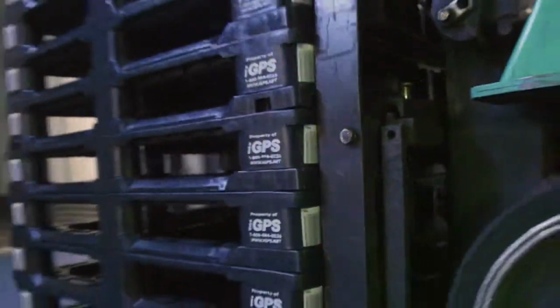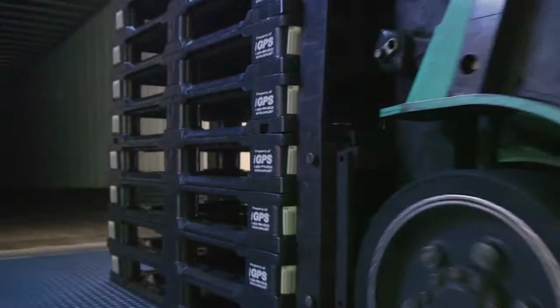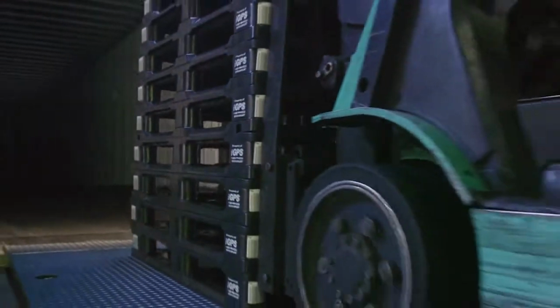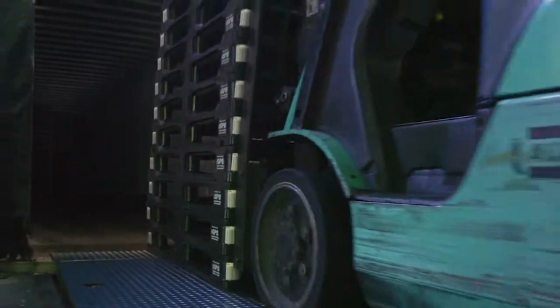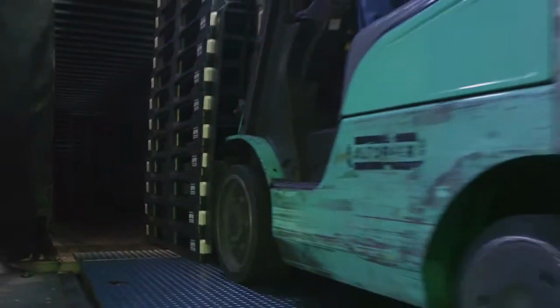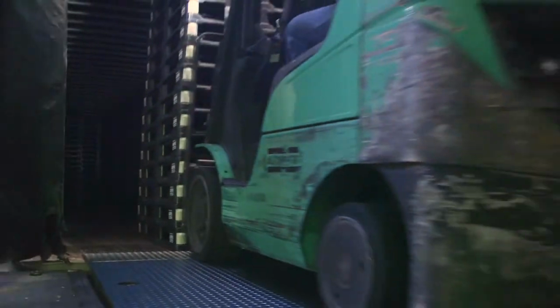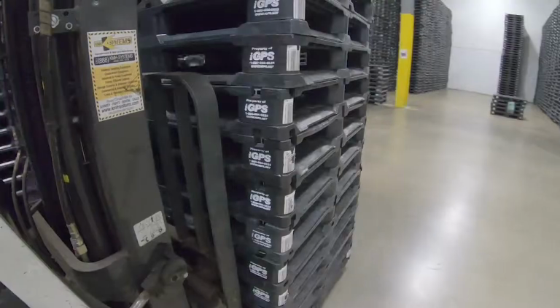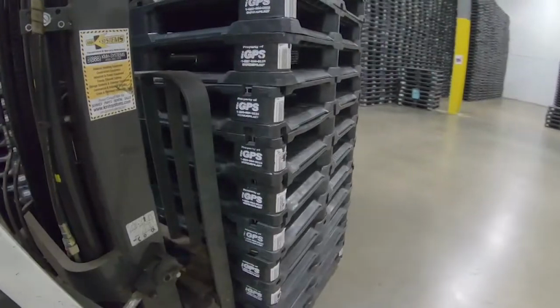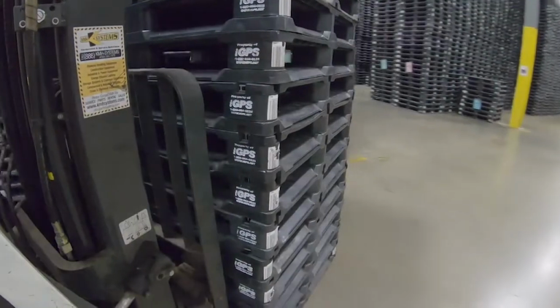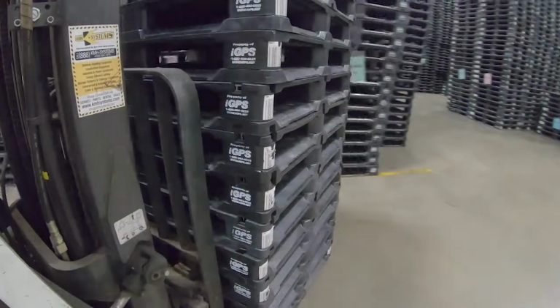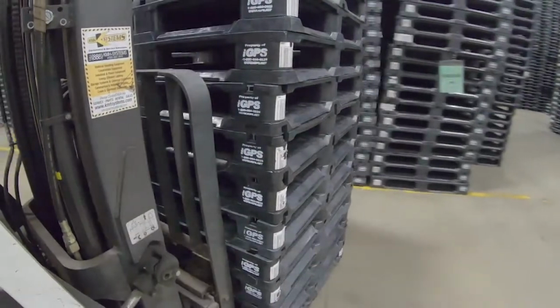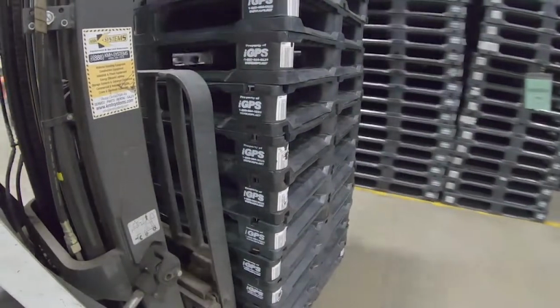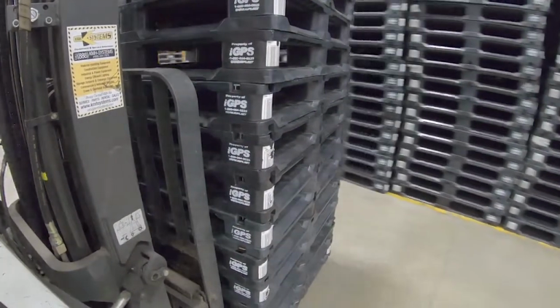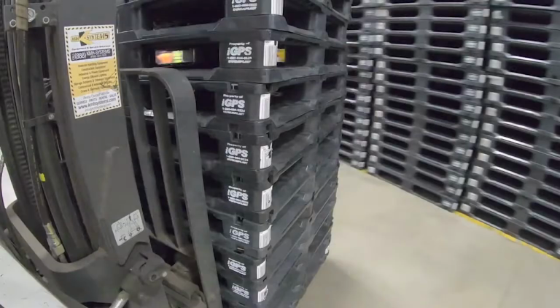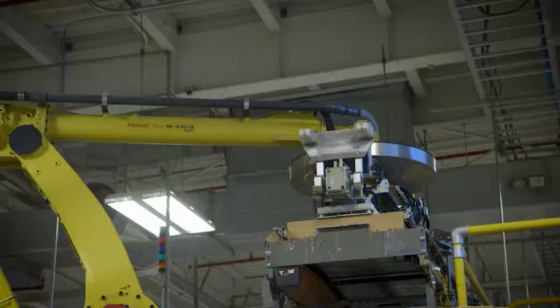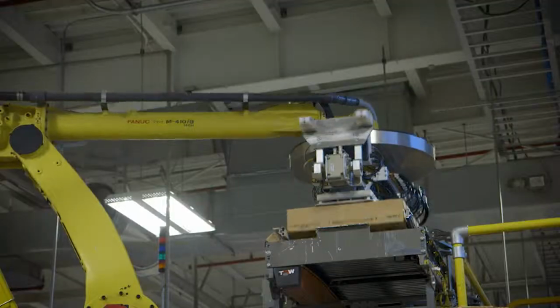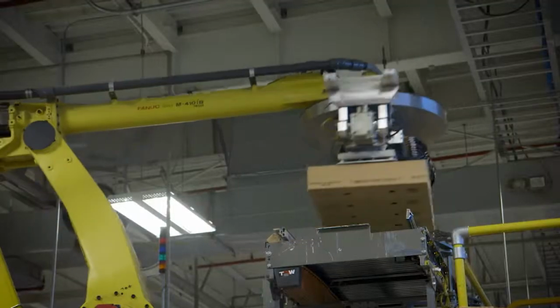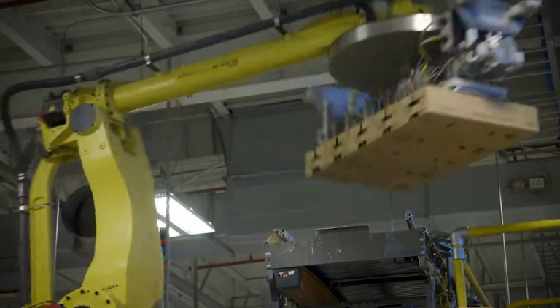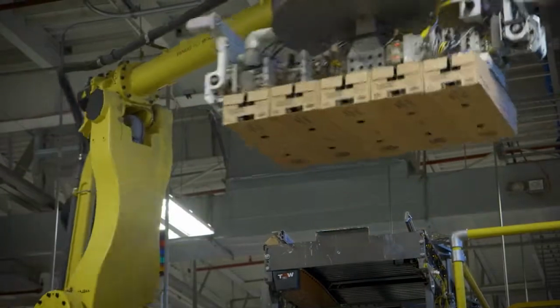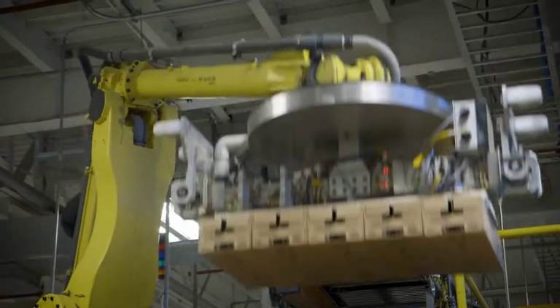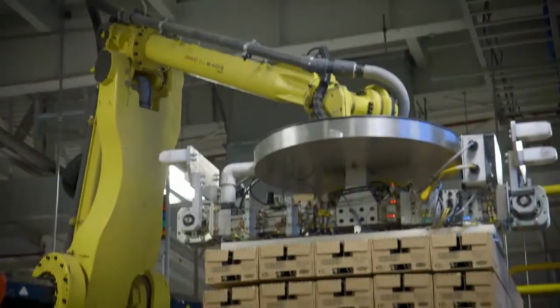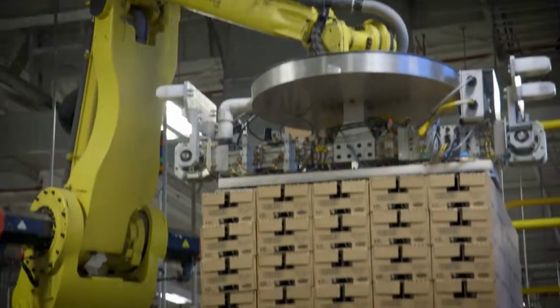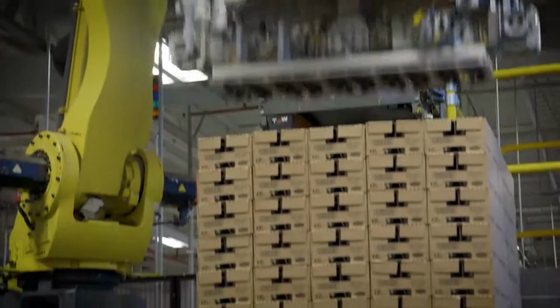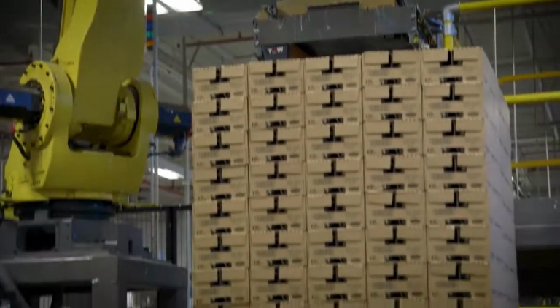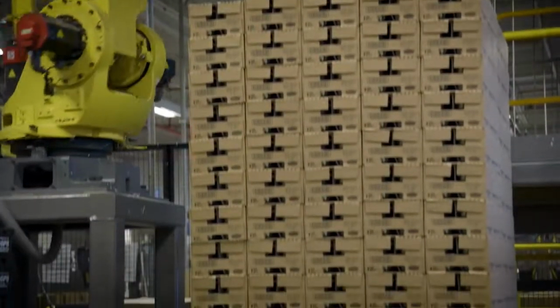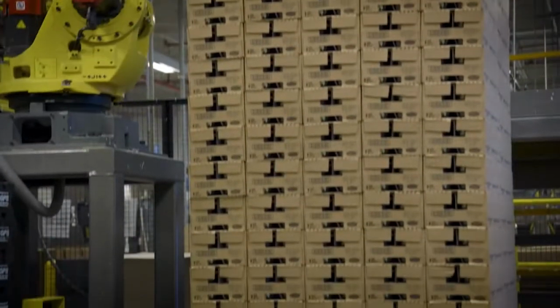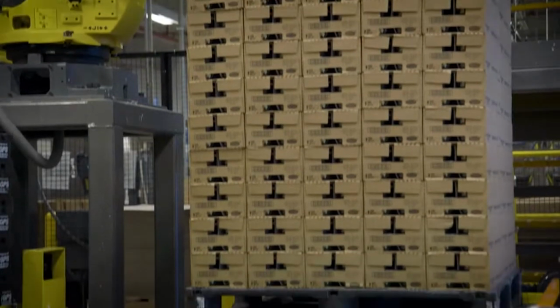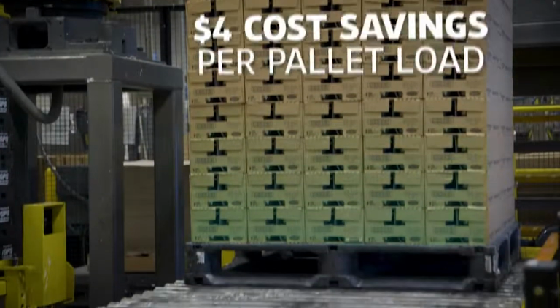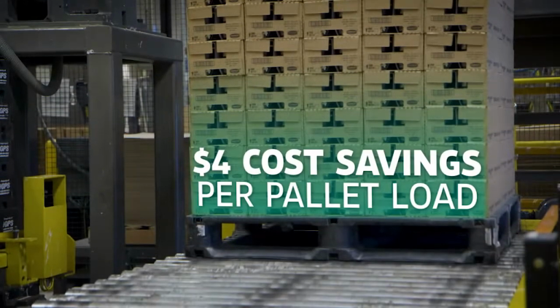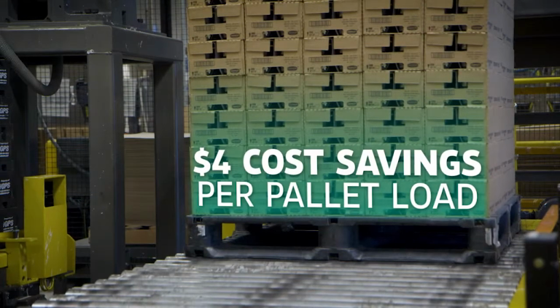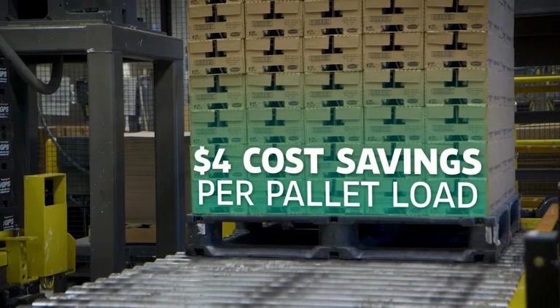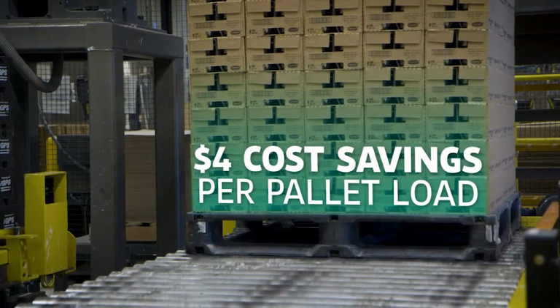More and more companies, manufacturers and retailers are switching from wood to IGPS. Why? Because moving to IGPS dramatically reduces their total cost of business by as much as $4 per pallet load.